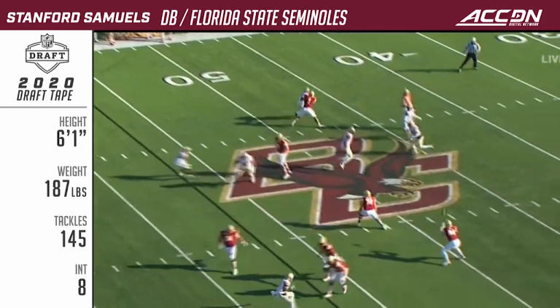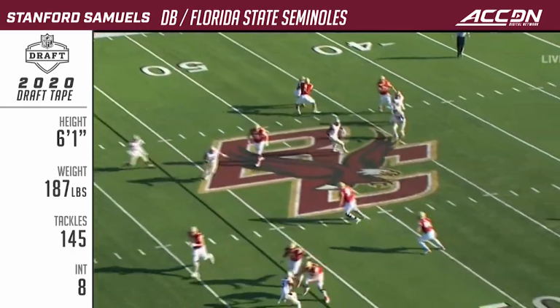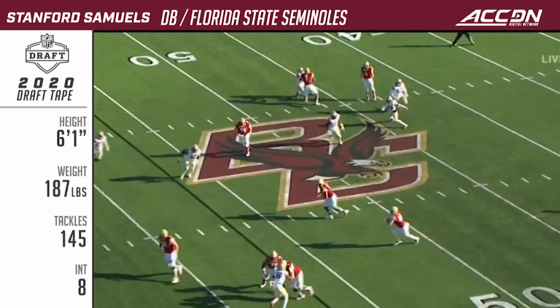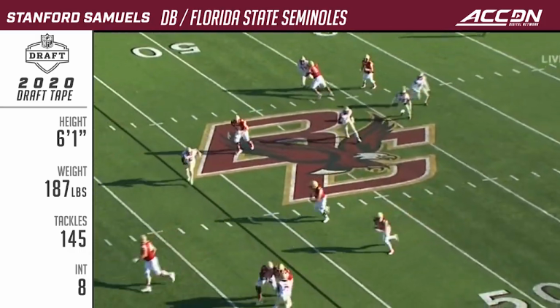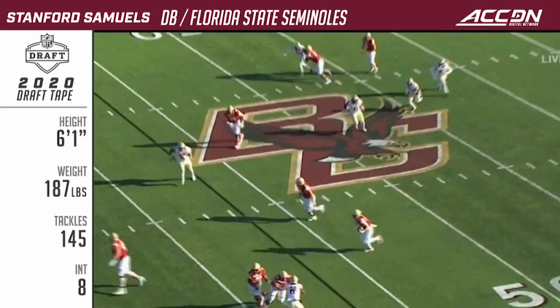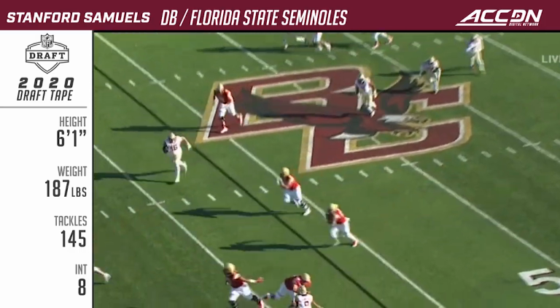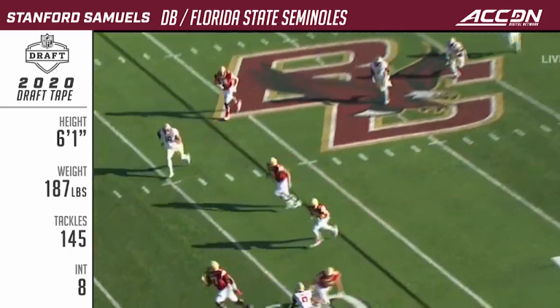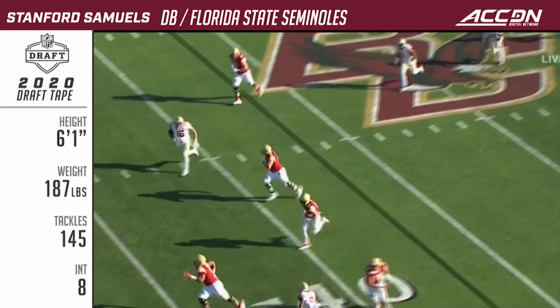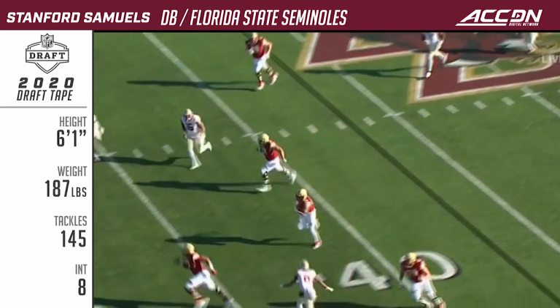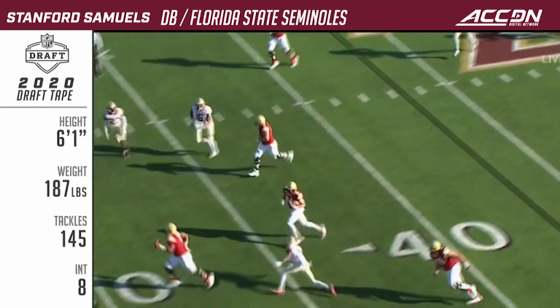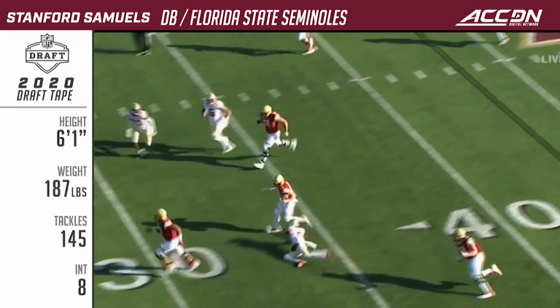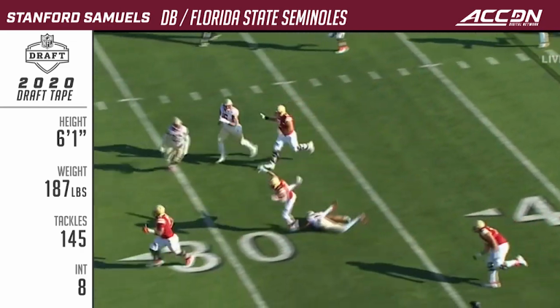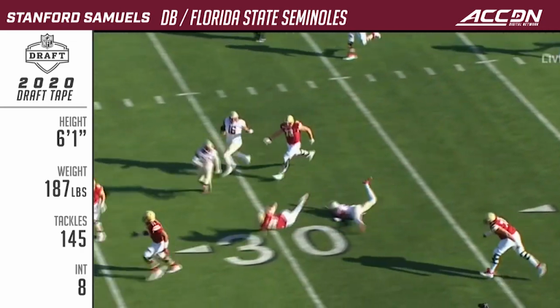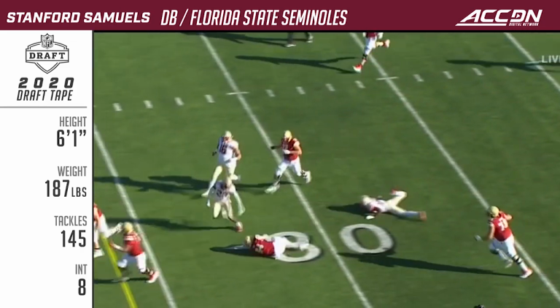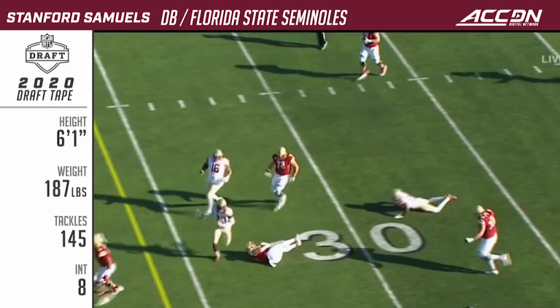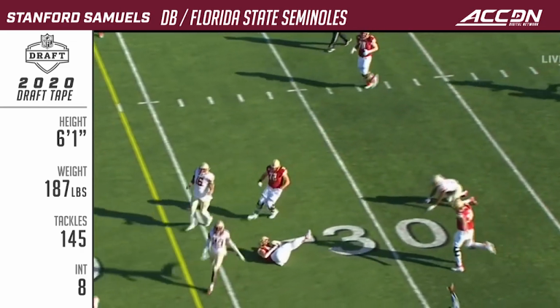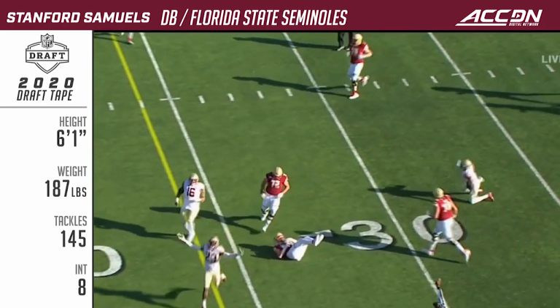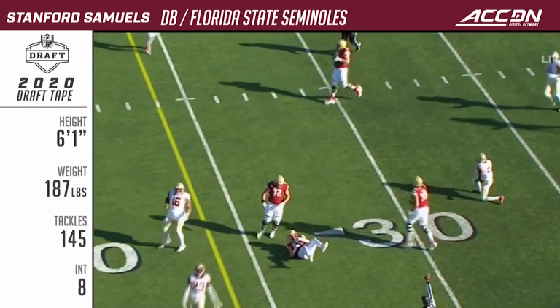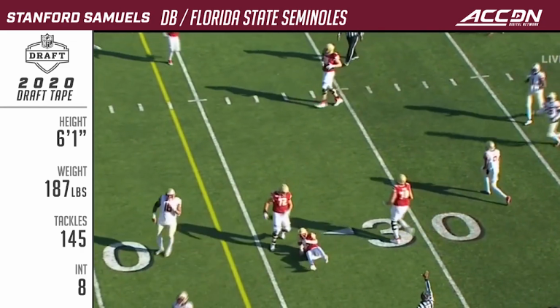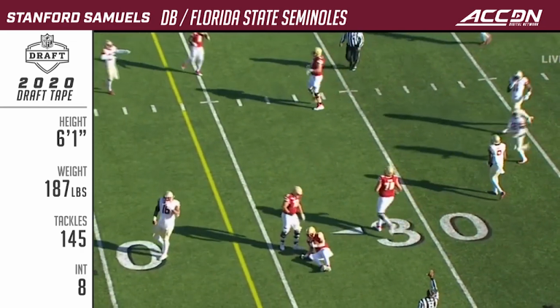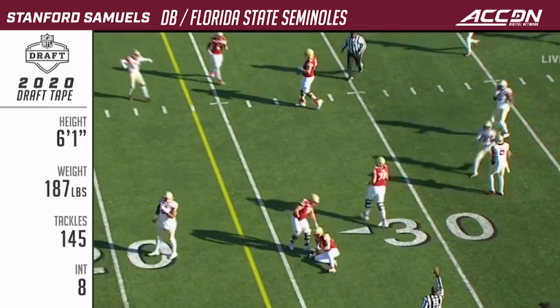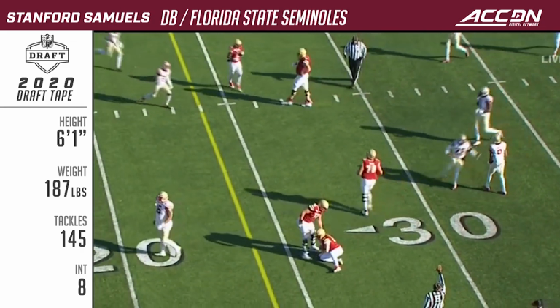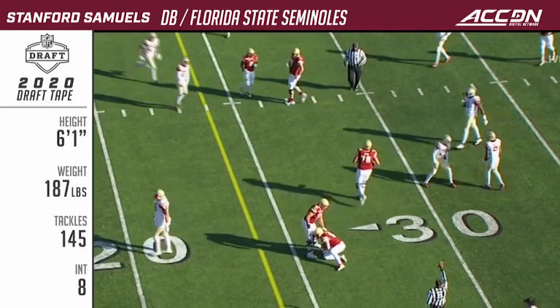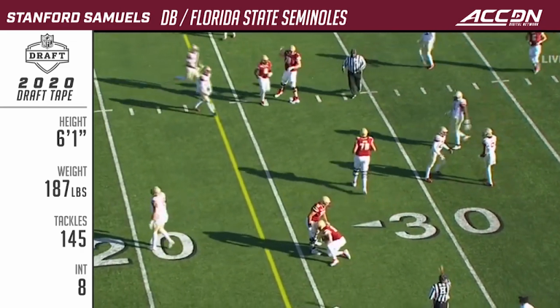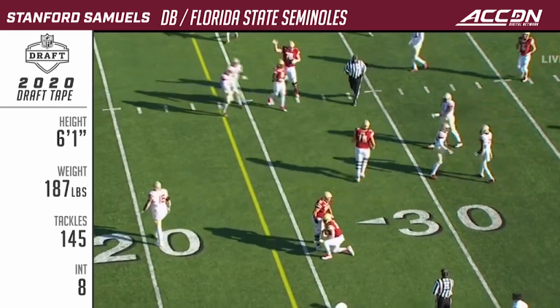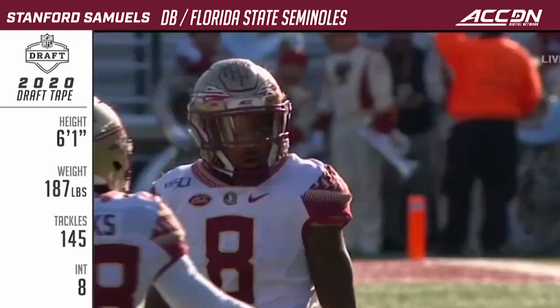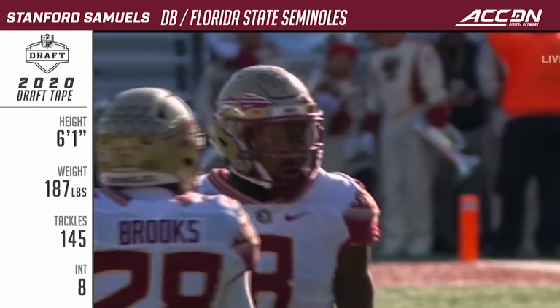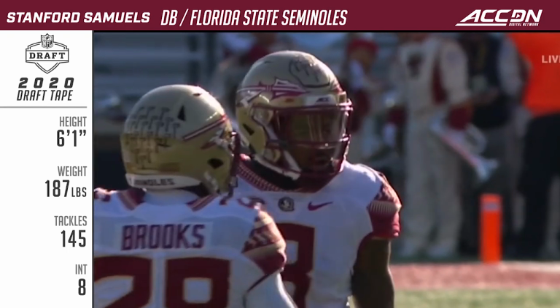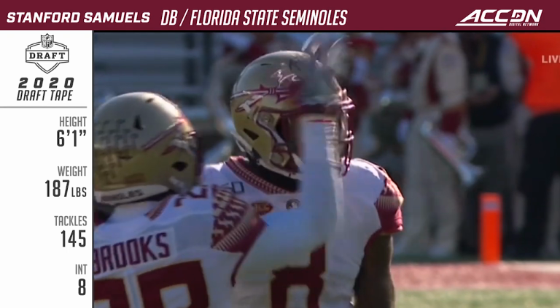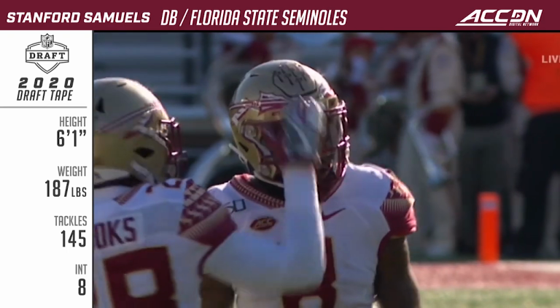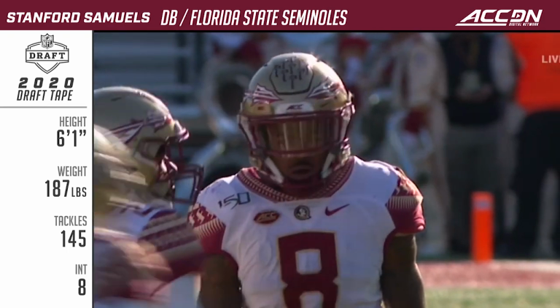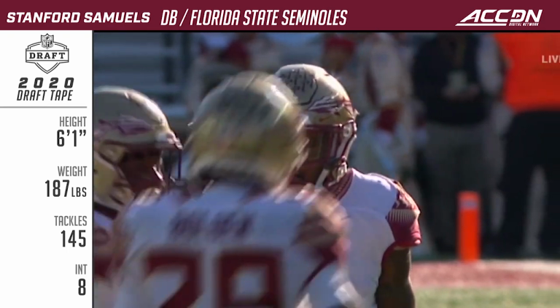Throwback, and this is Burt the tight end. Needs a block and he got tripped up. Wow — Stanford Samuels saved the first down for sure.